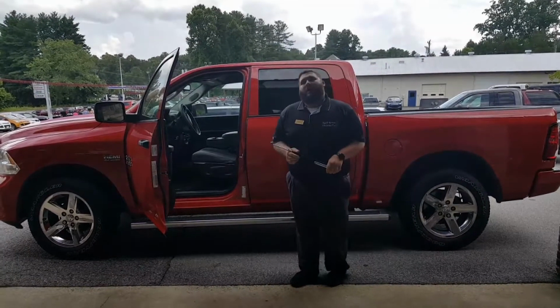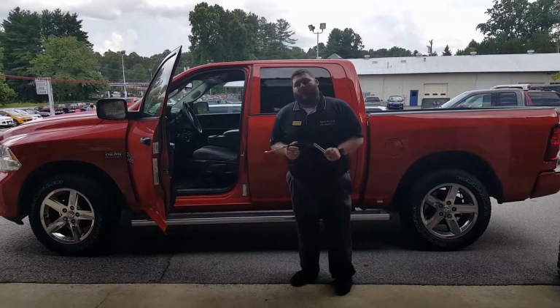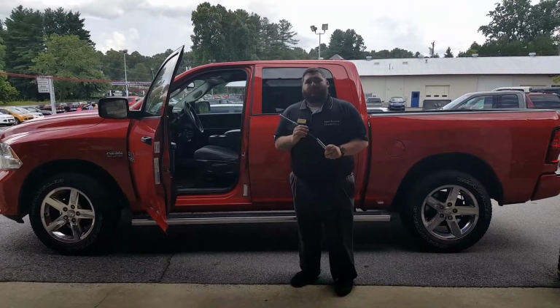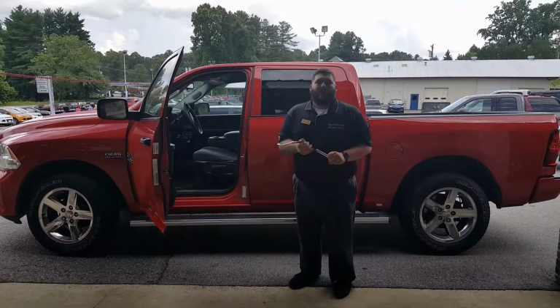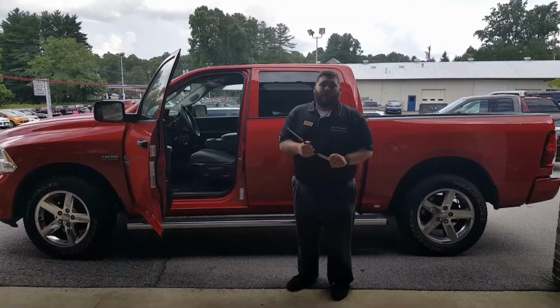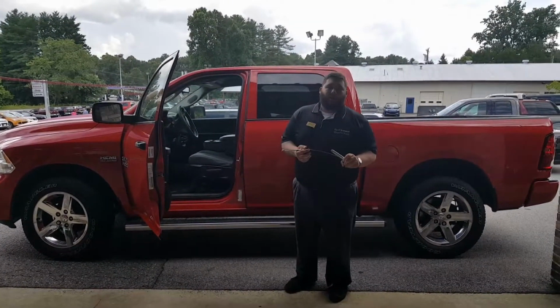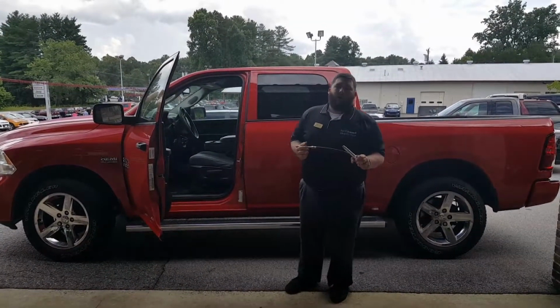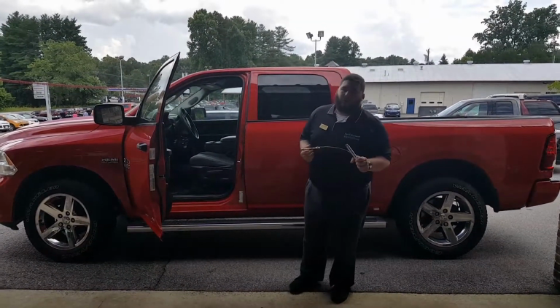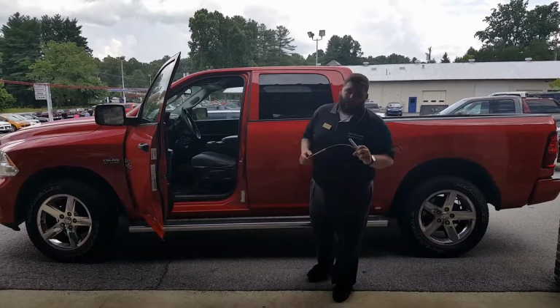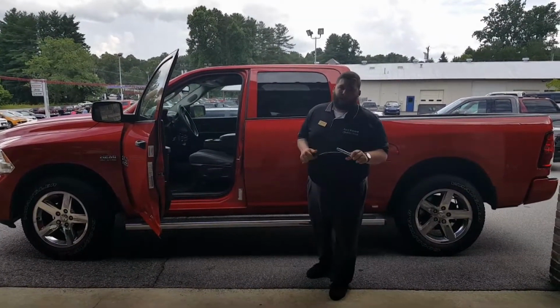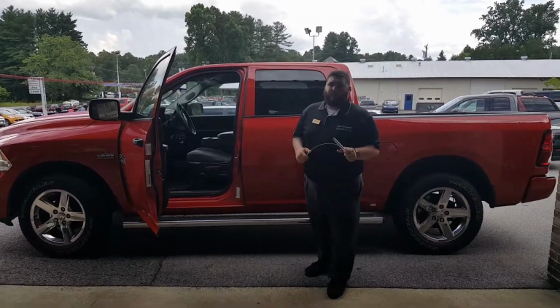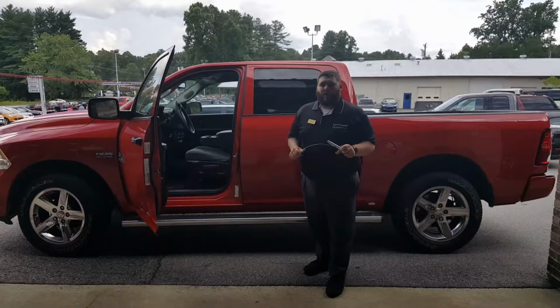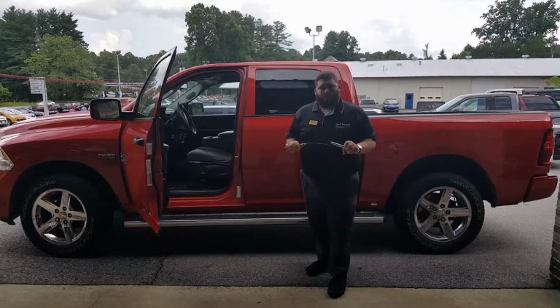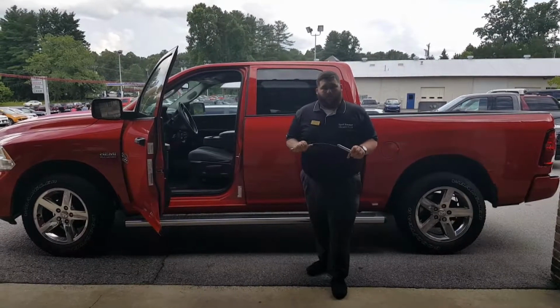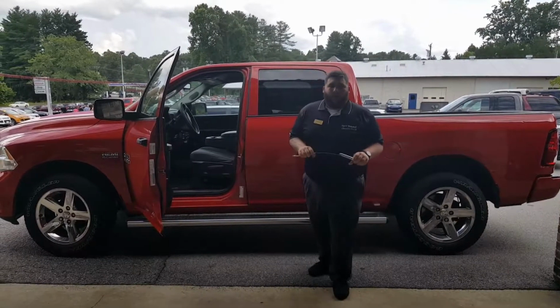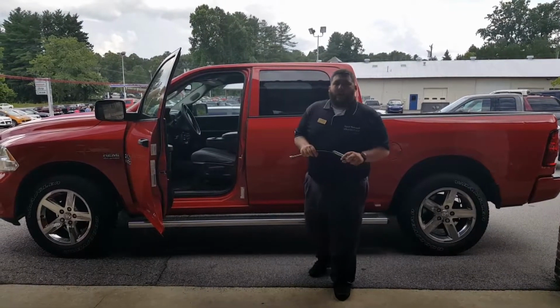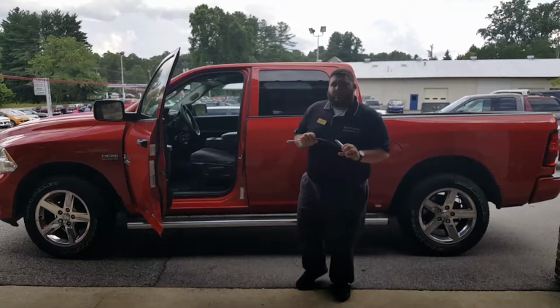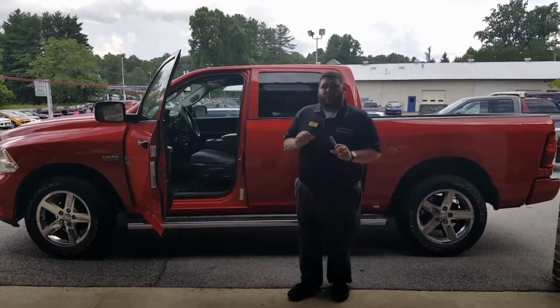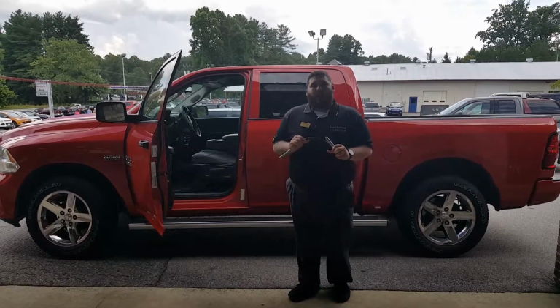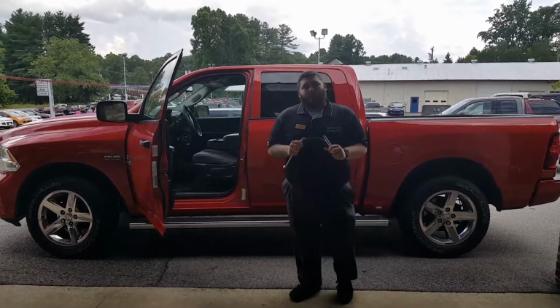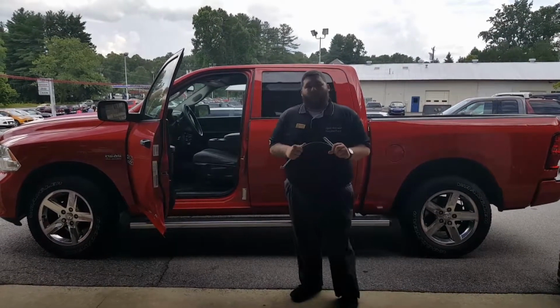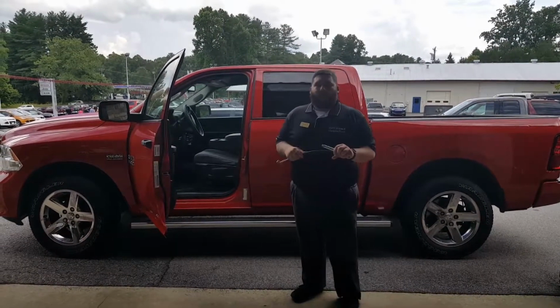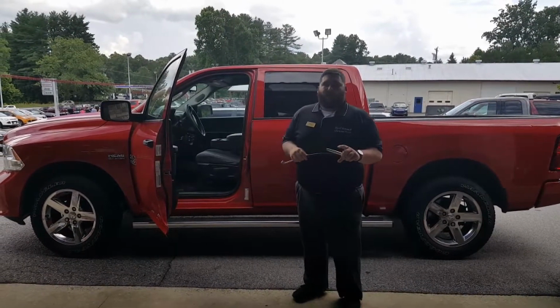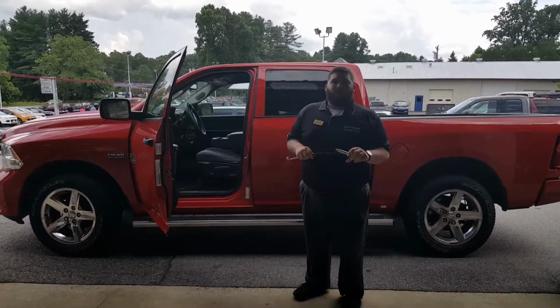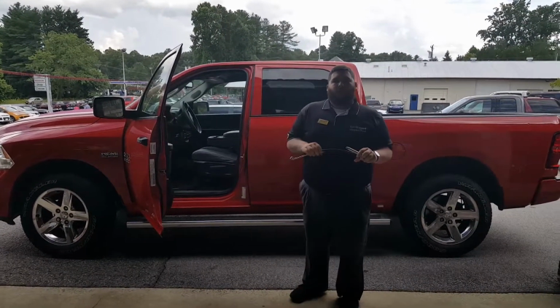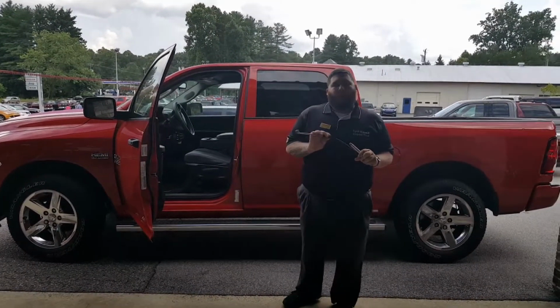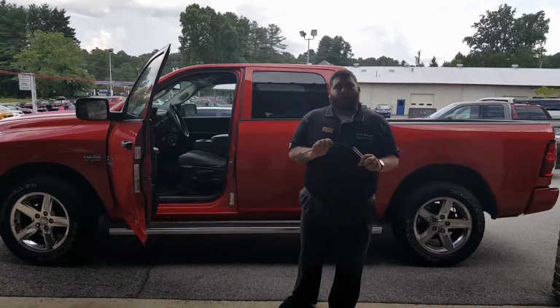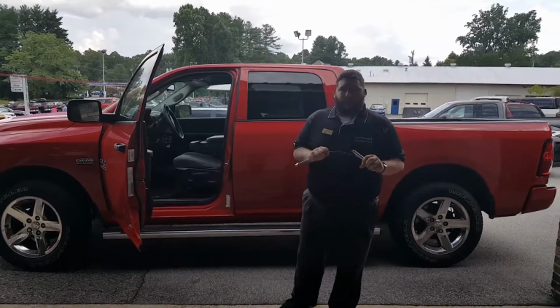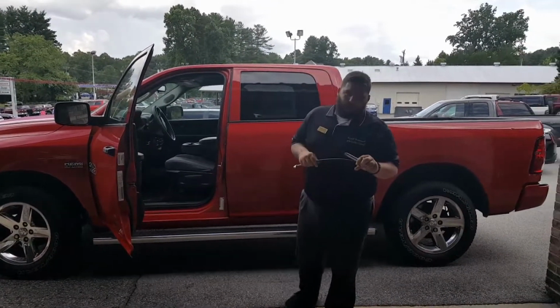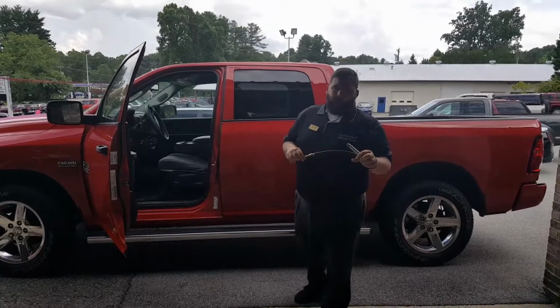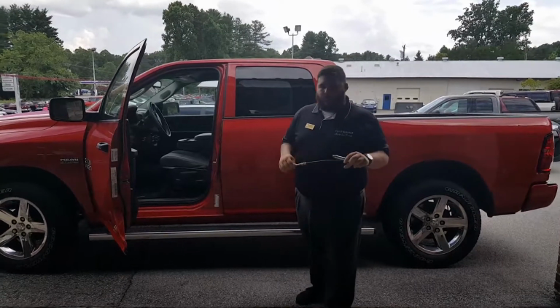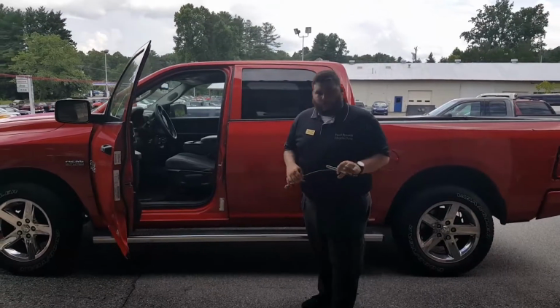Hey guys, Brandon here at E-Golf Ford Chrysler Dodge Jeep Ram in Brevard. I'm going to do another how-to video for you guys today. I'm going to show you how to check the tire pressure on your vehicle.